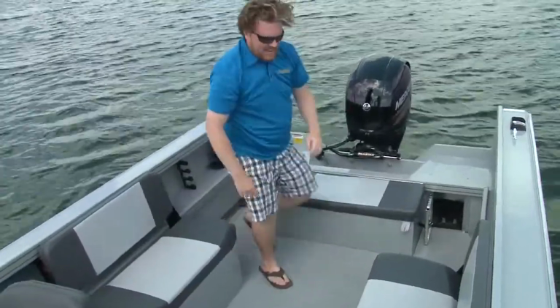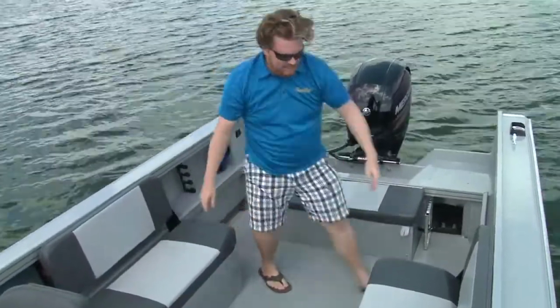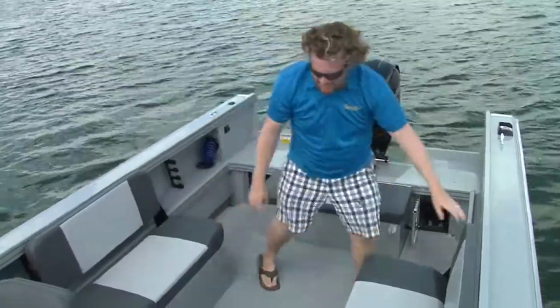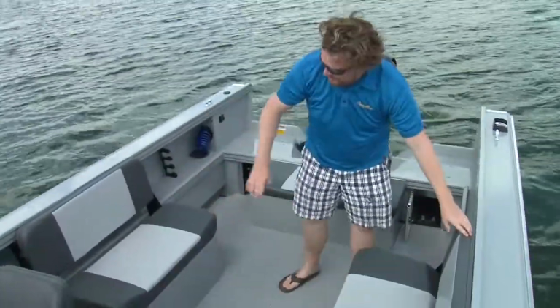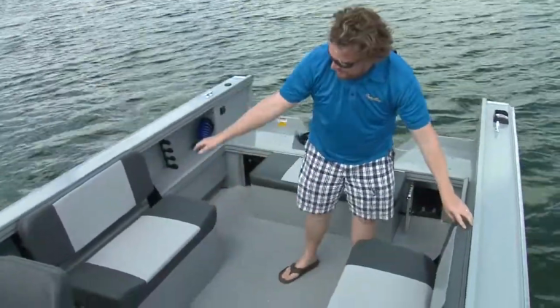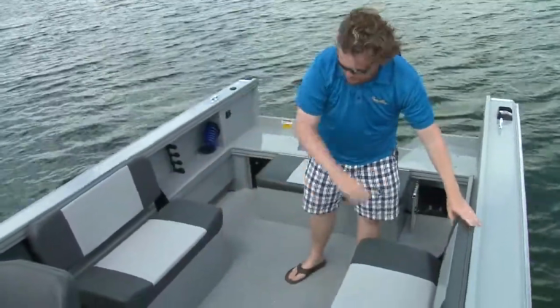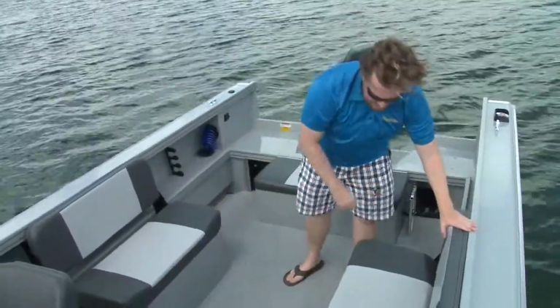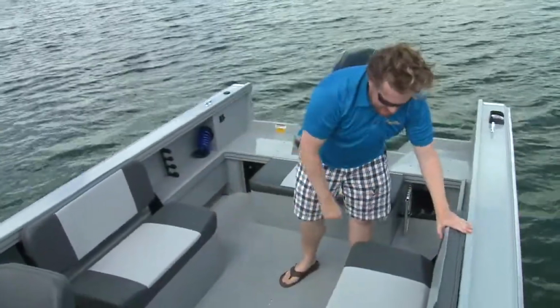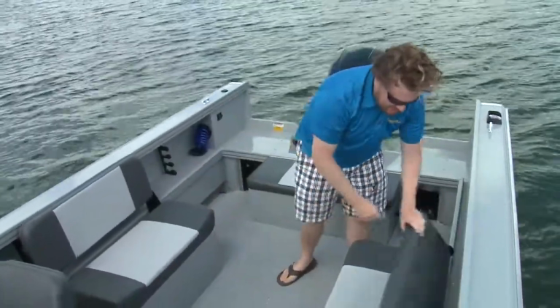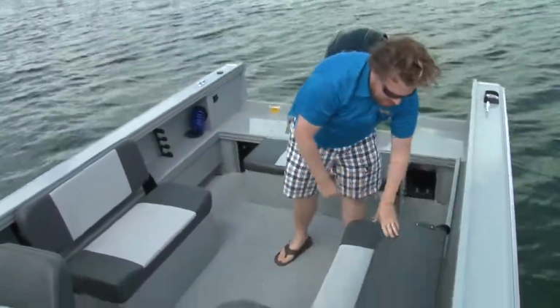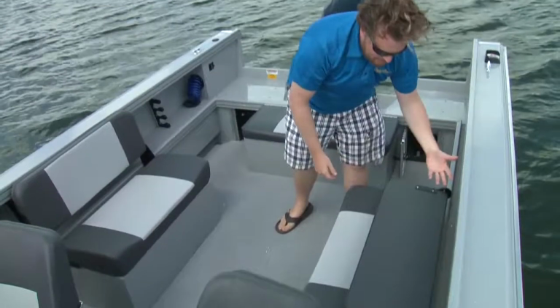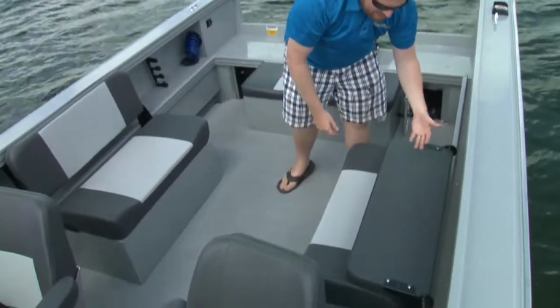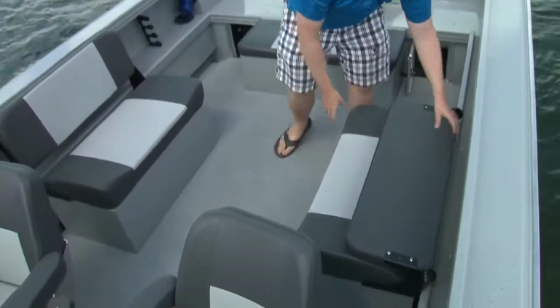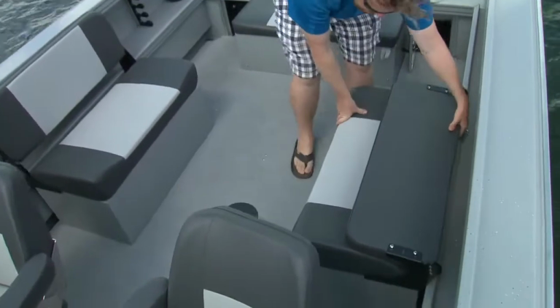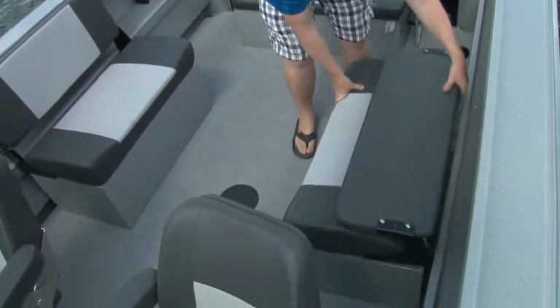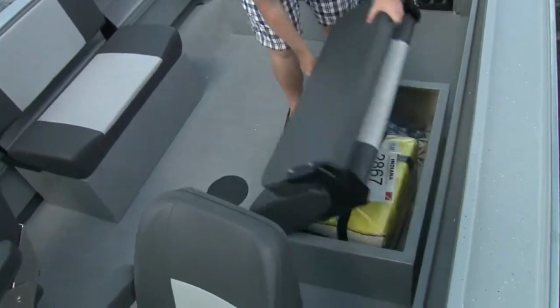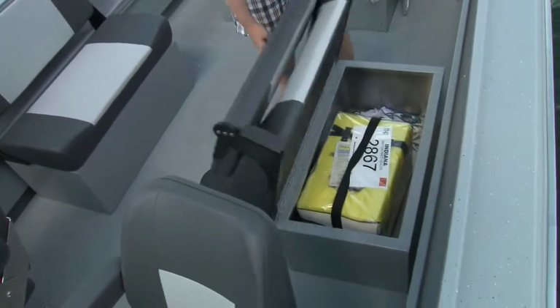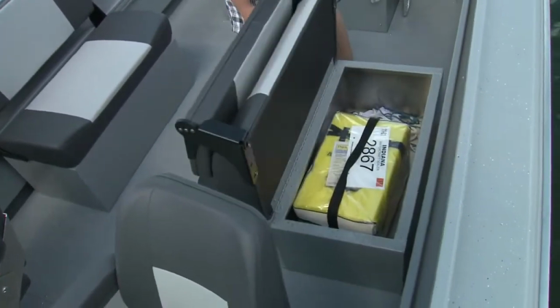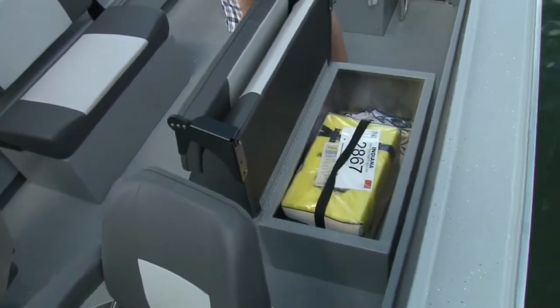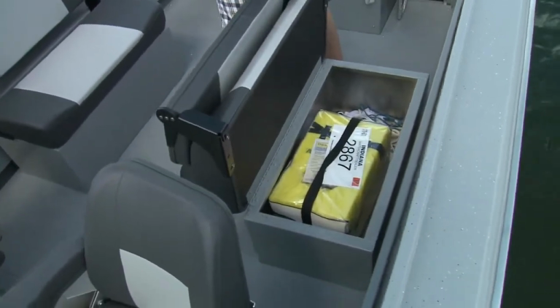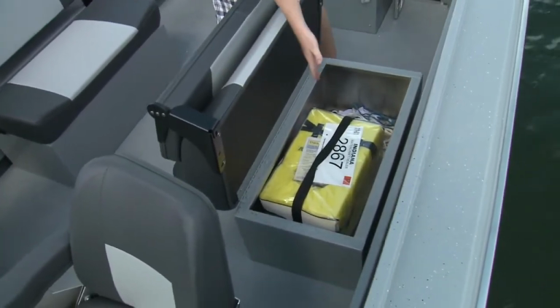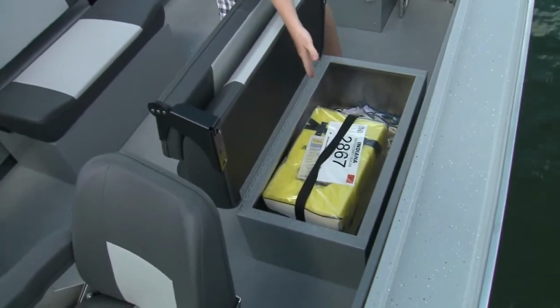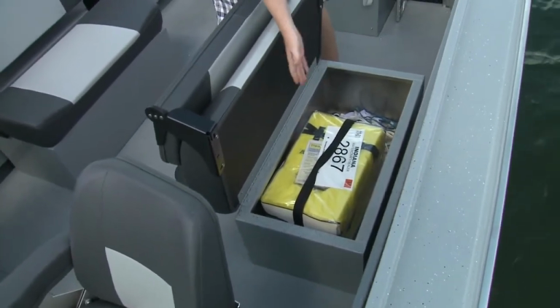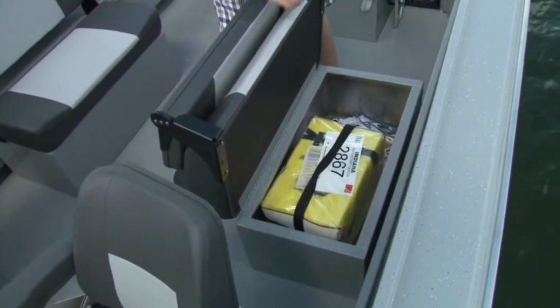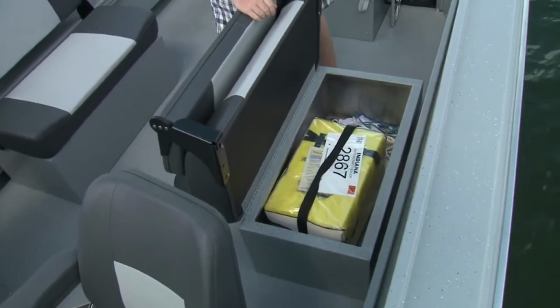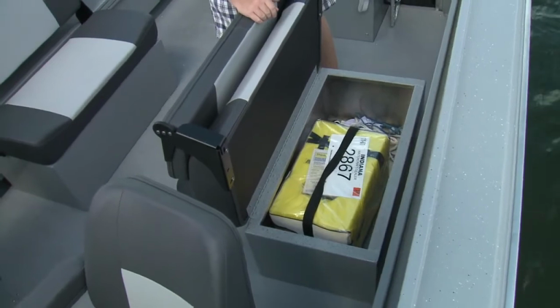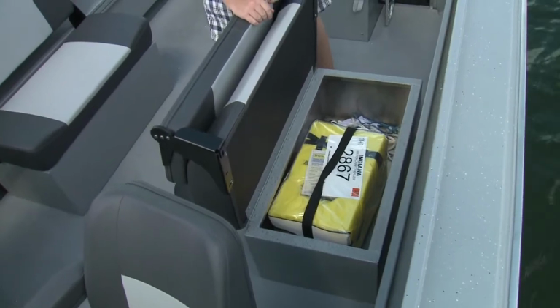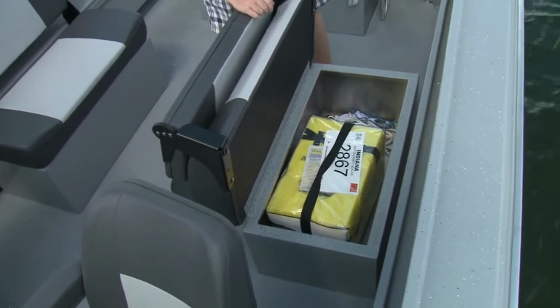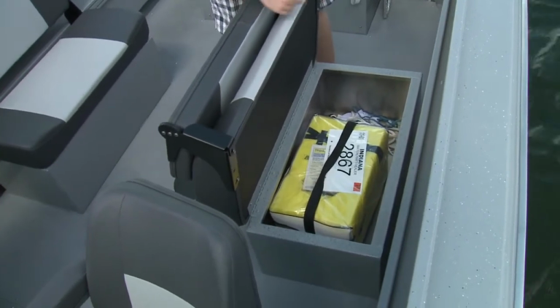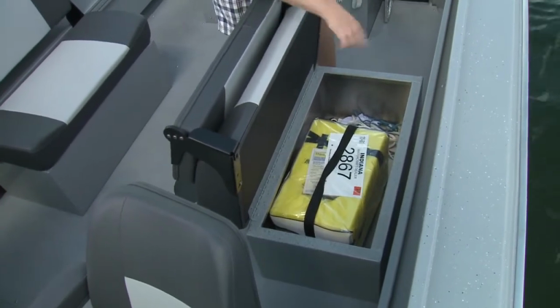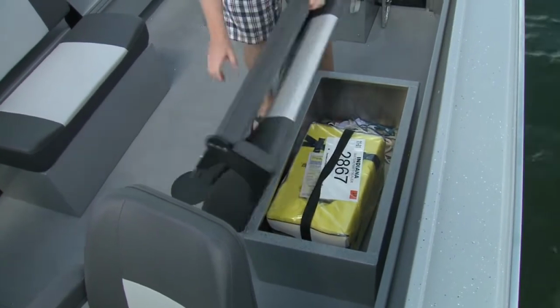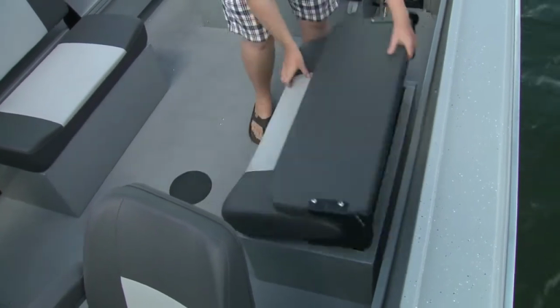This boat has the optional benches on either side. They fold down to give you more space, but there's also storage underneath — as you can see, plenty of room for life jackets with room to spare.